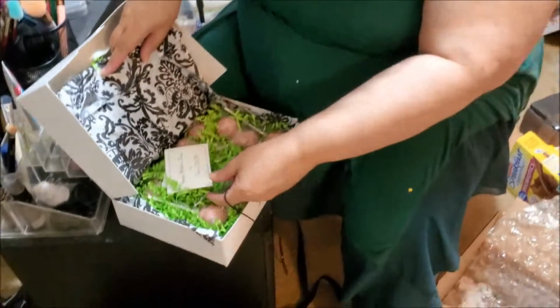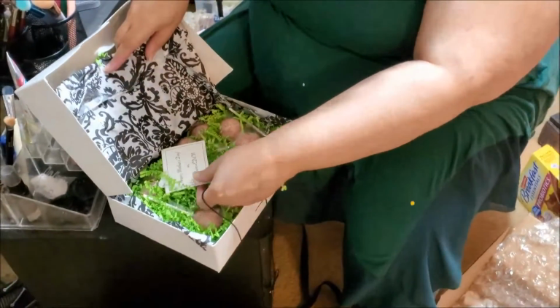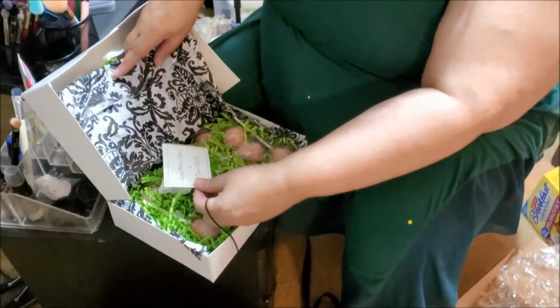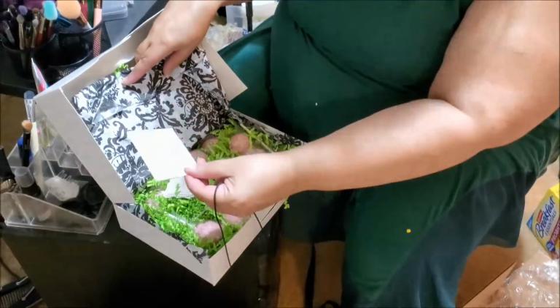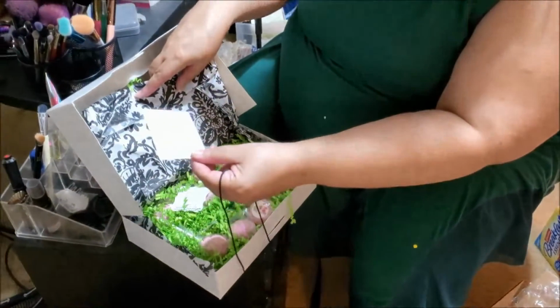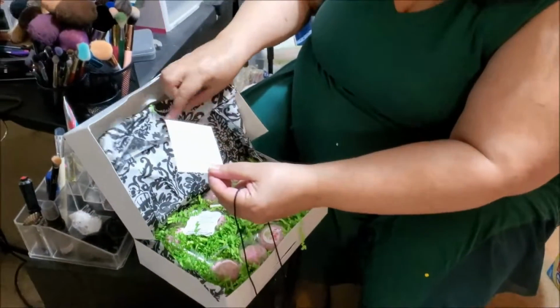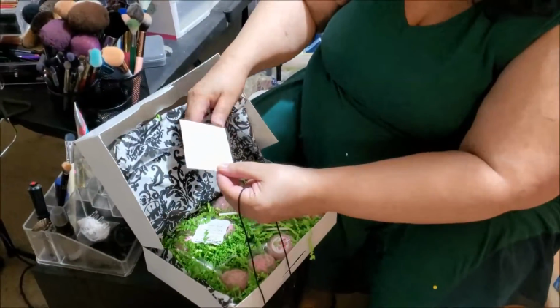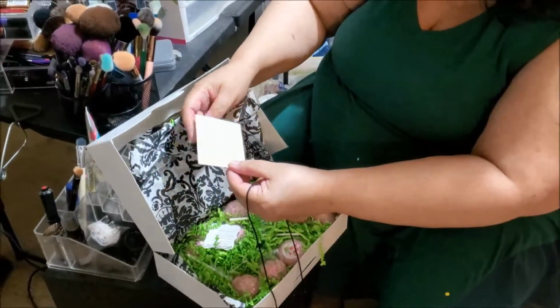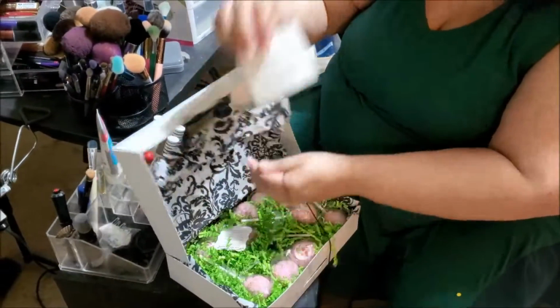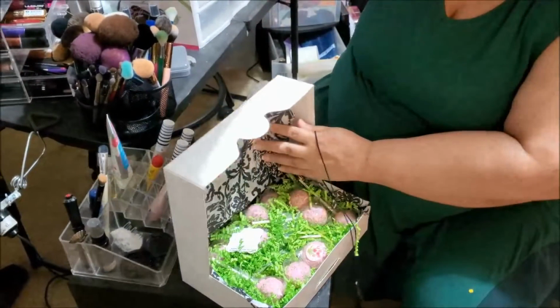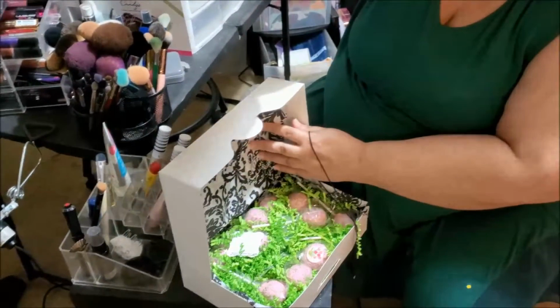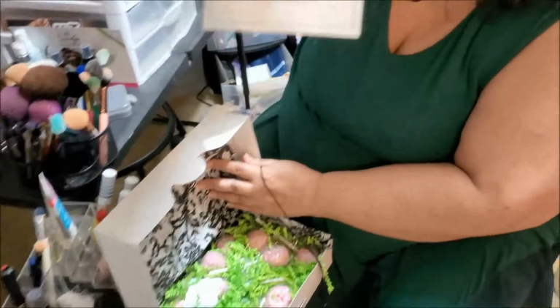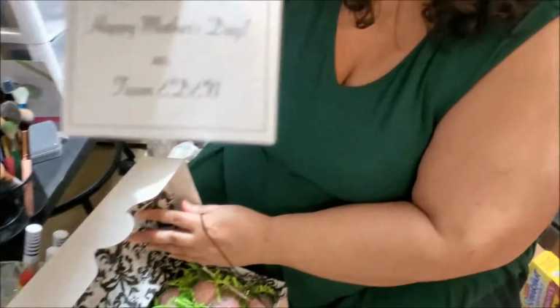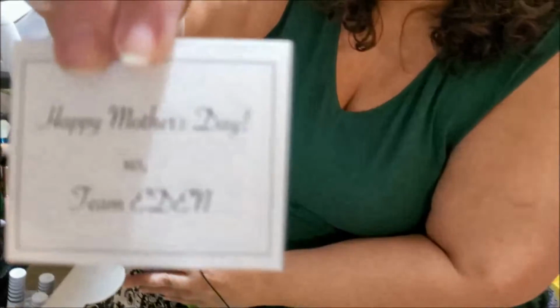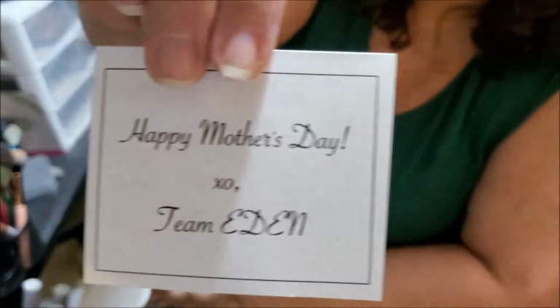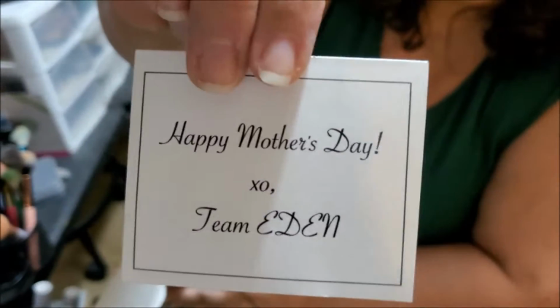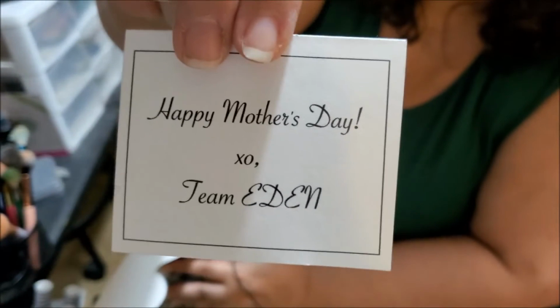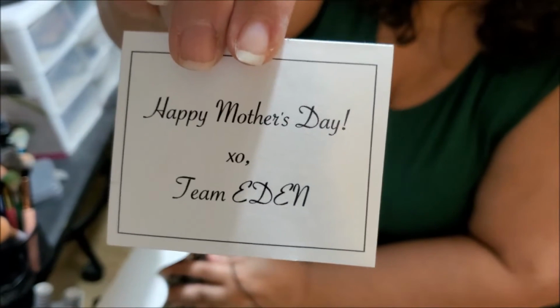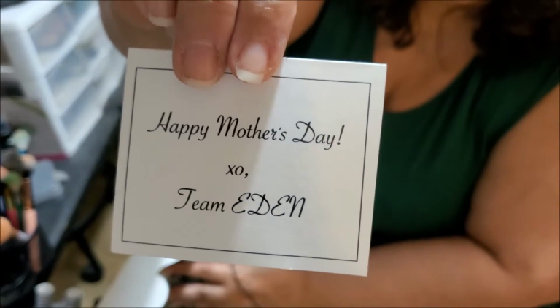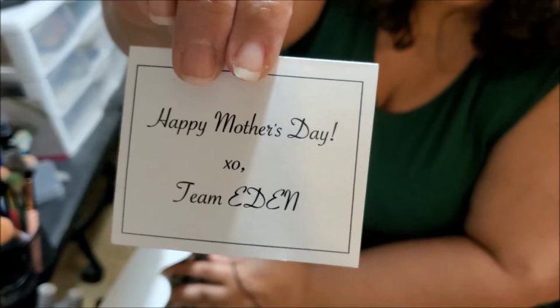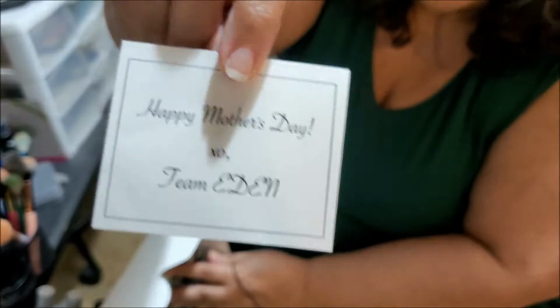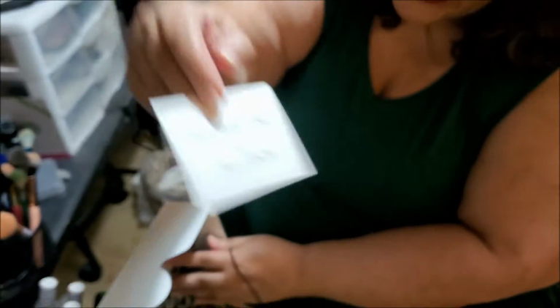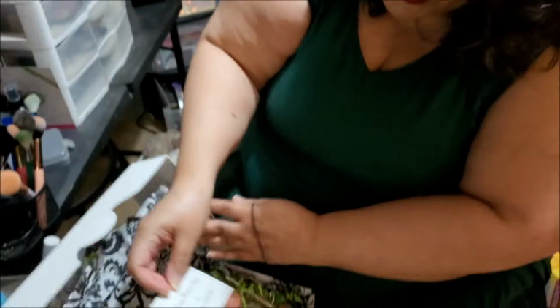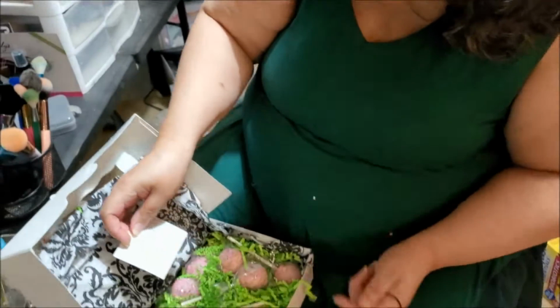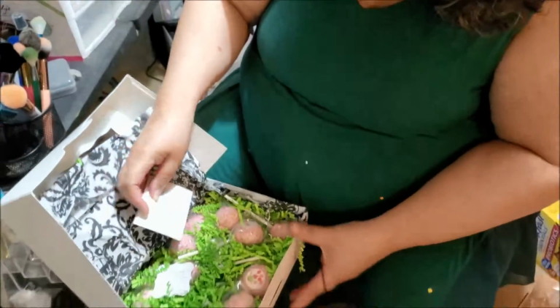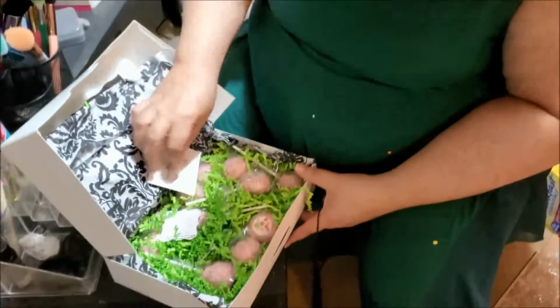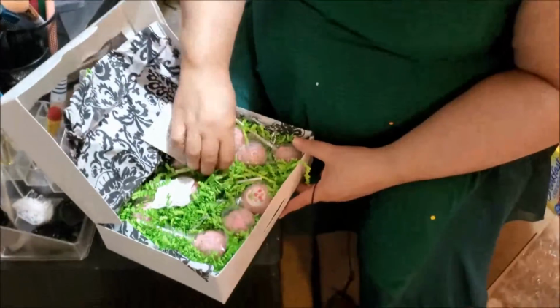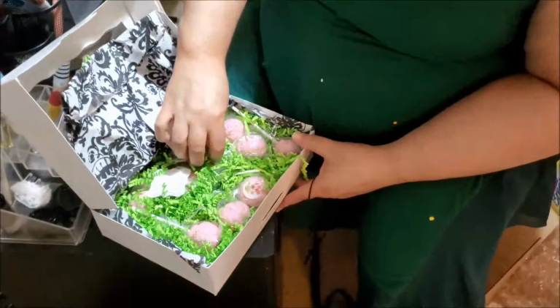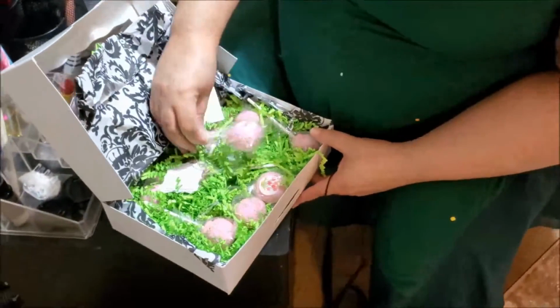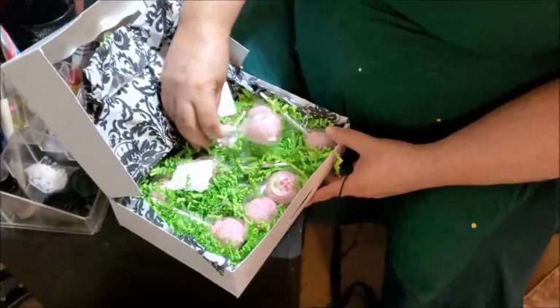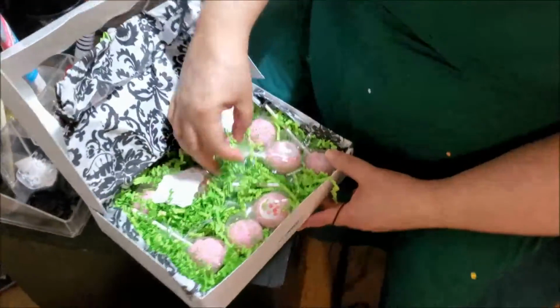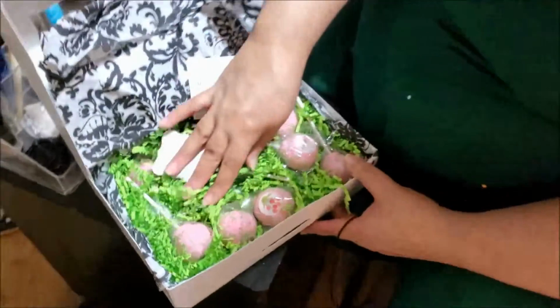'Happy Mother's Day now, XO Team Eden.' That's cool! Thank you, Eden. I really appreciate it. That's so neat.